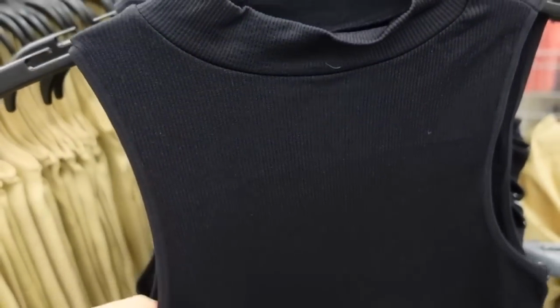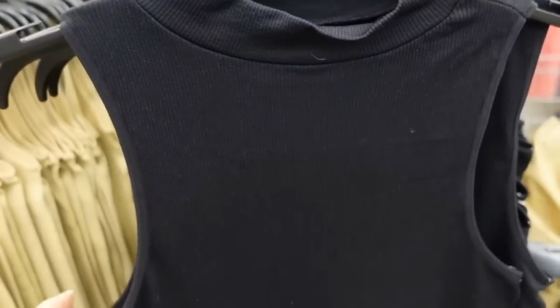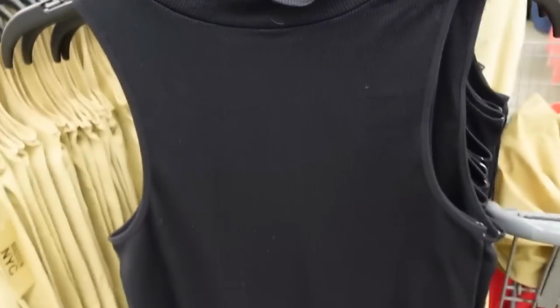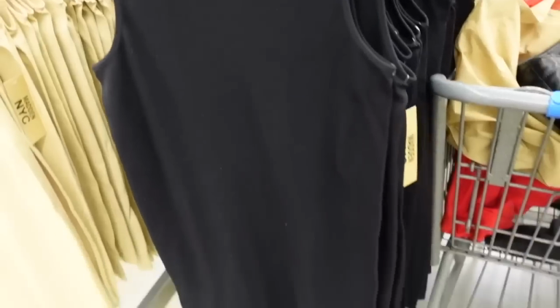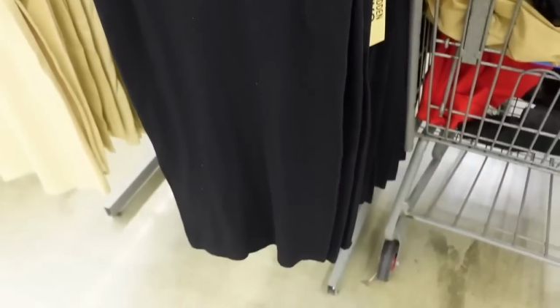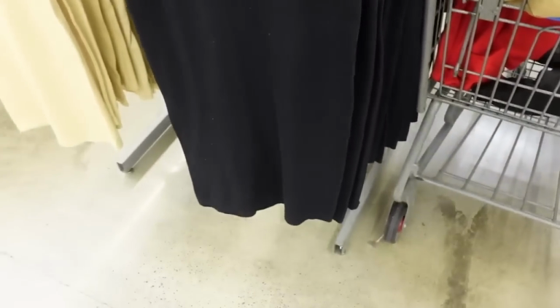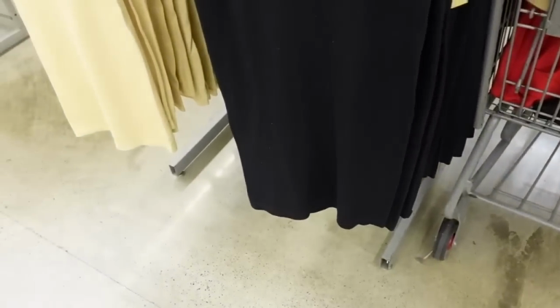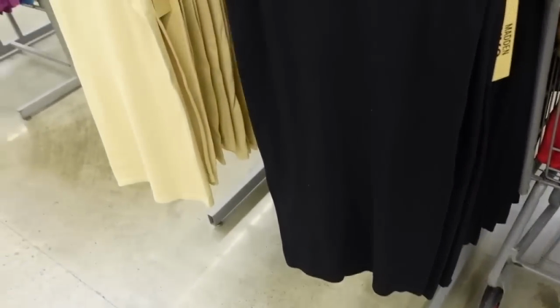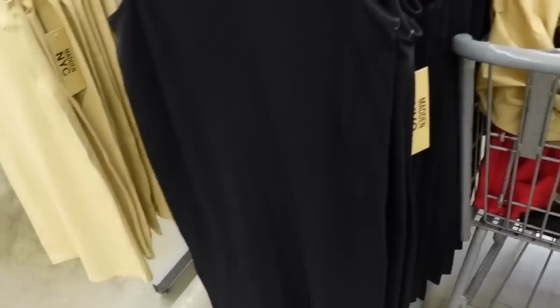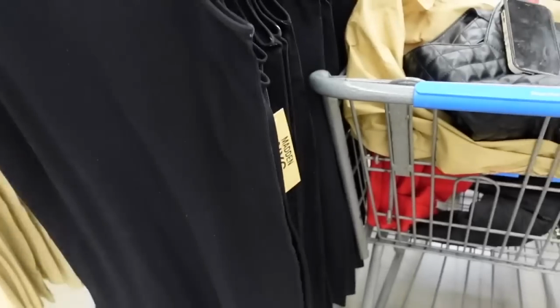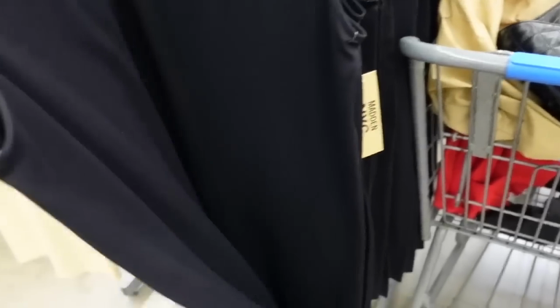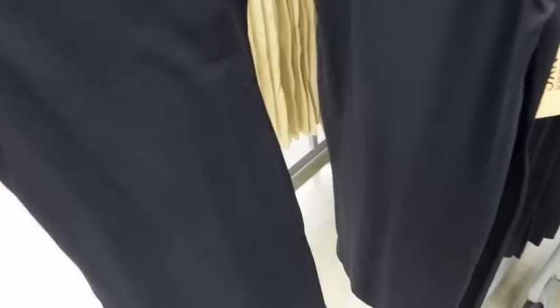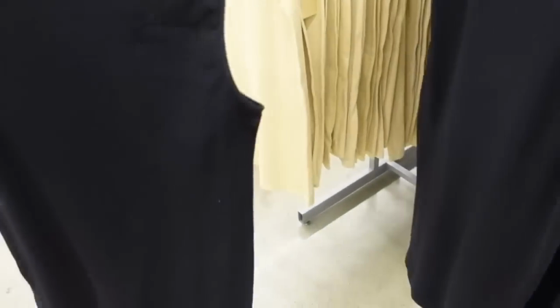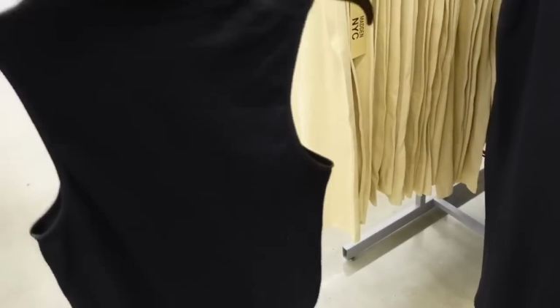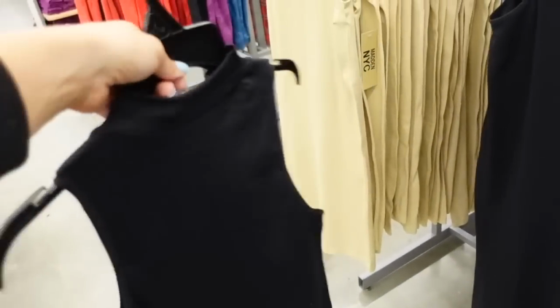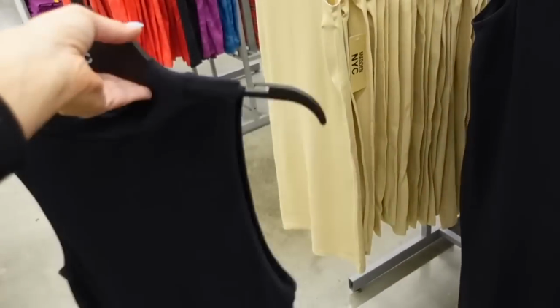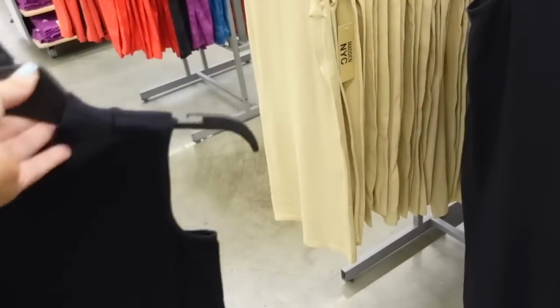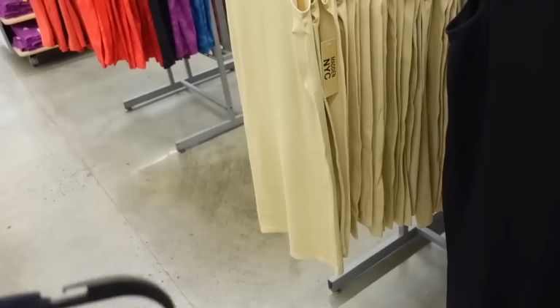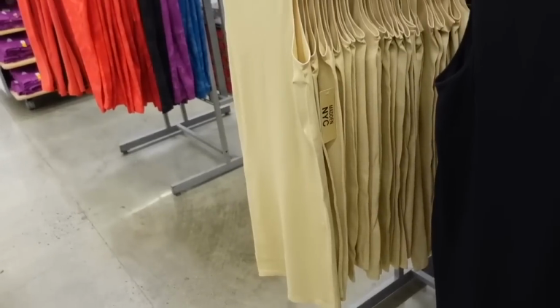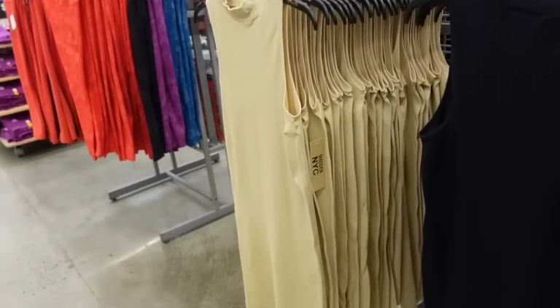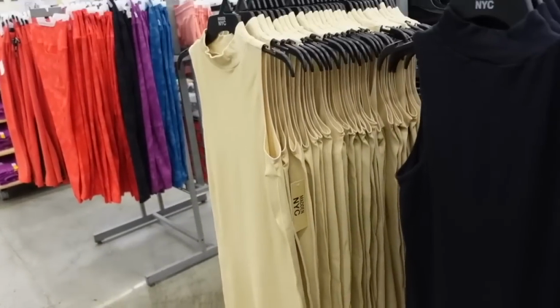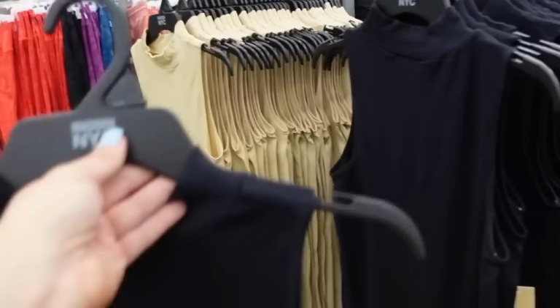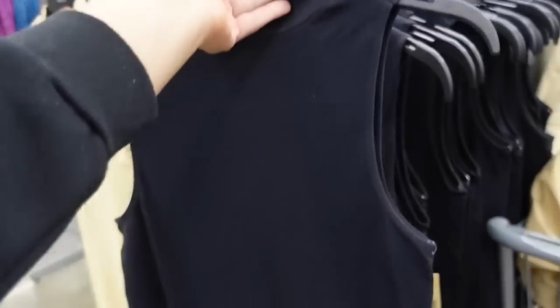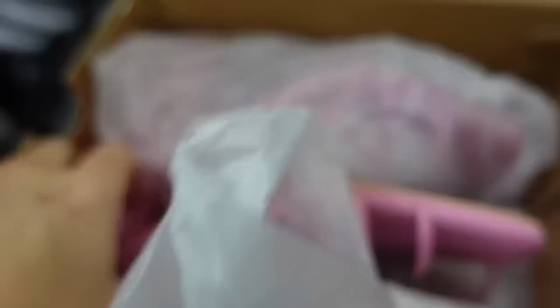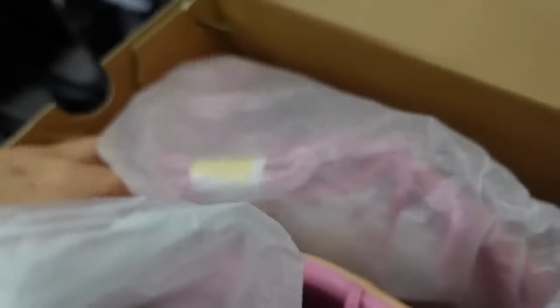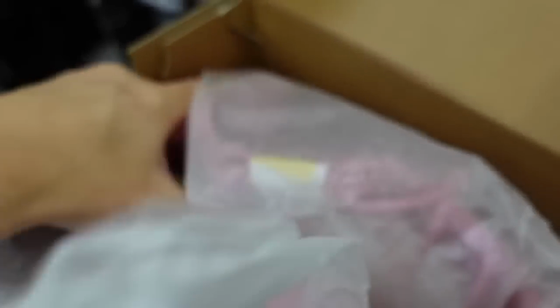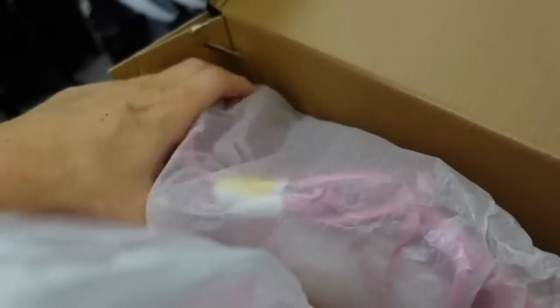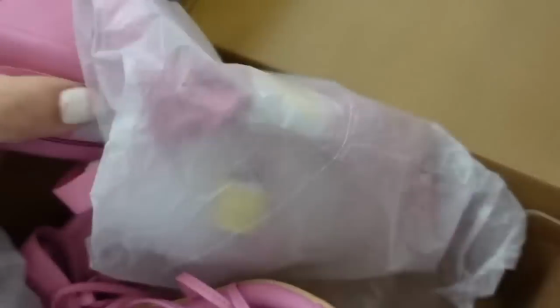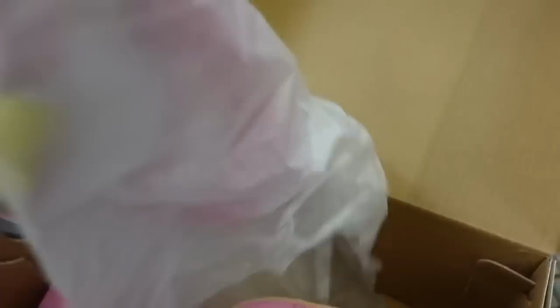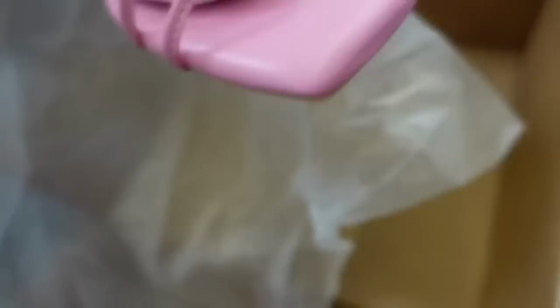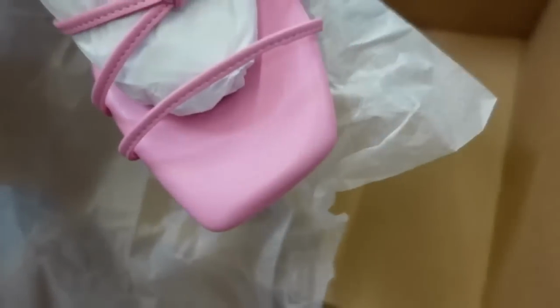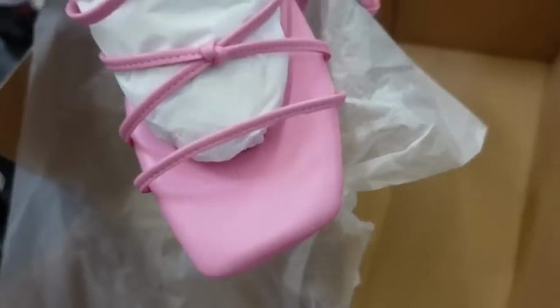New mock neck dresses from Madden NYC — higher neckline, stretchy seamless ribbed material, fitted through the body, about midi length. Would recommend sizing up. Comes in black and beige. They're $13.